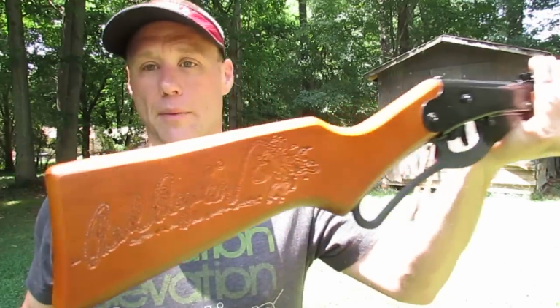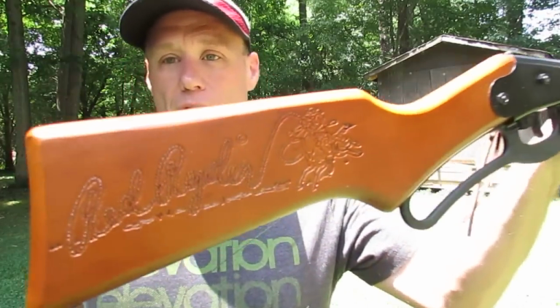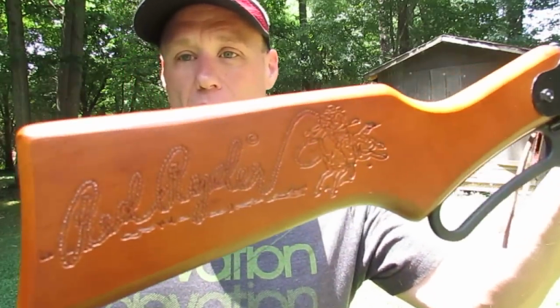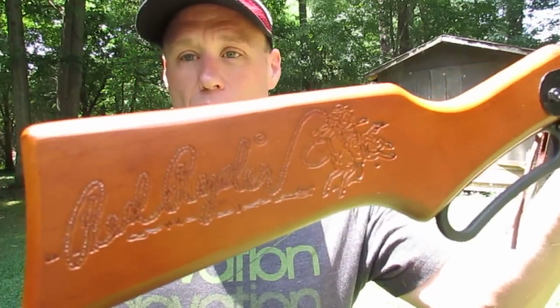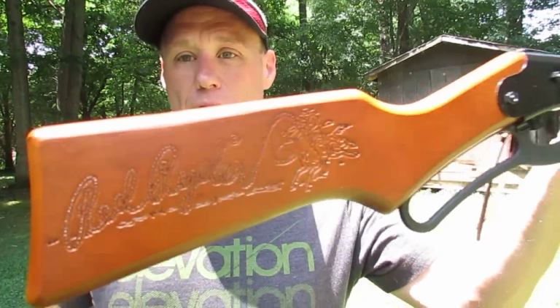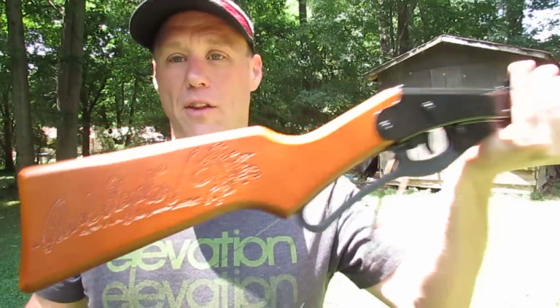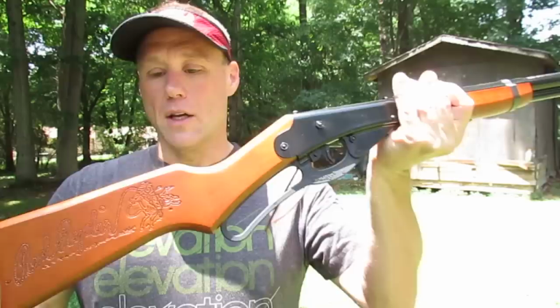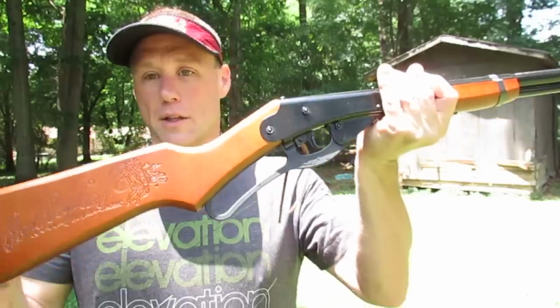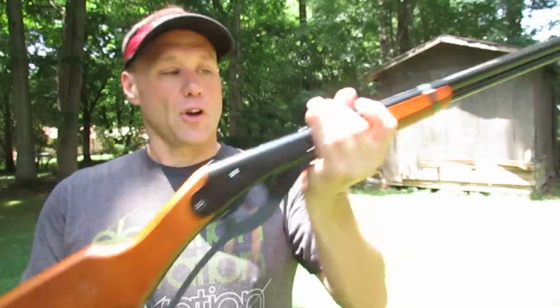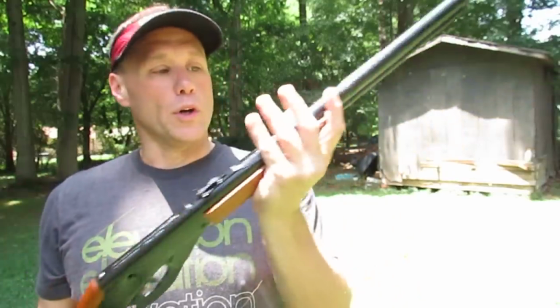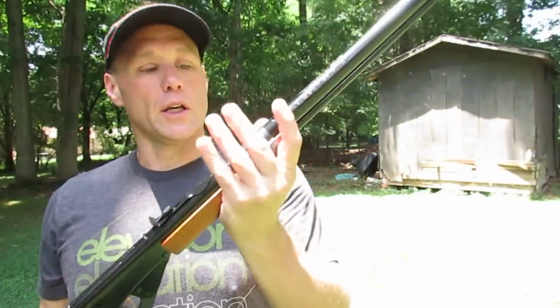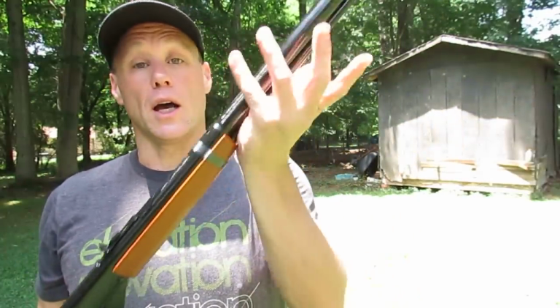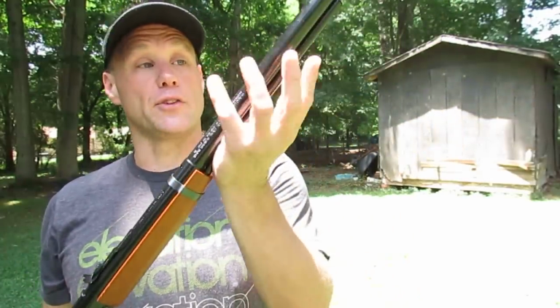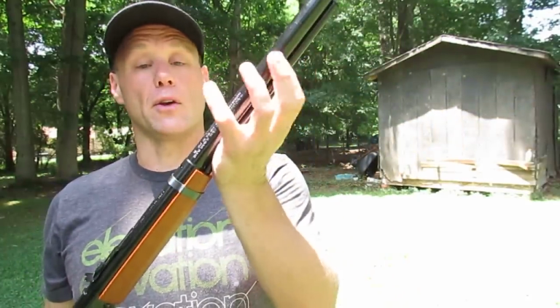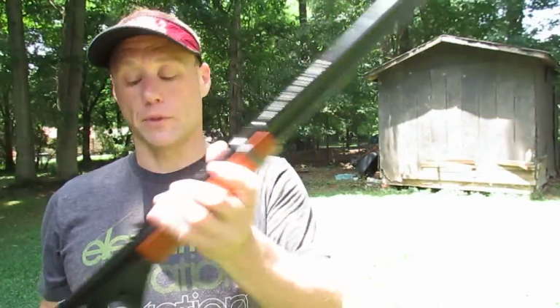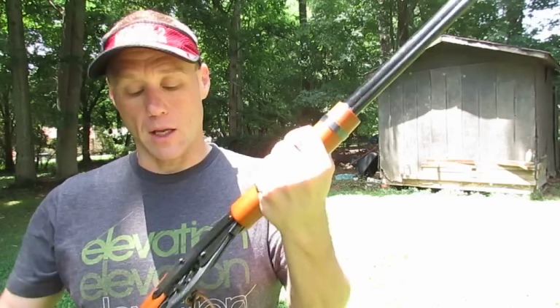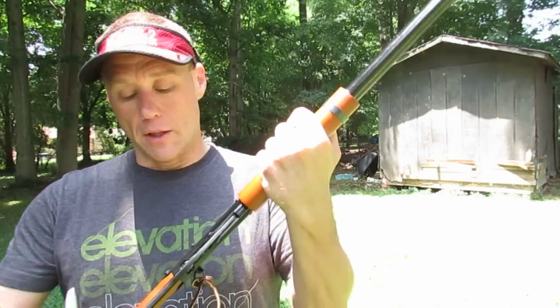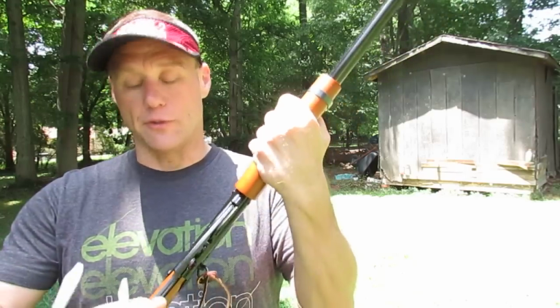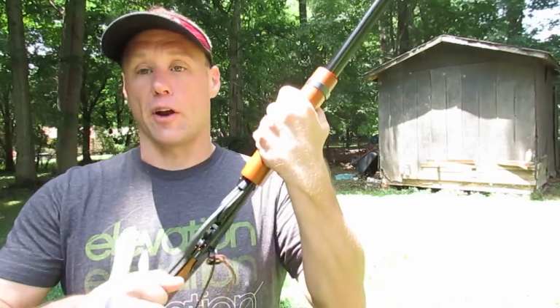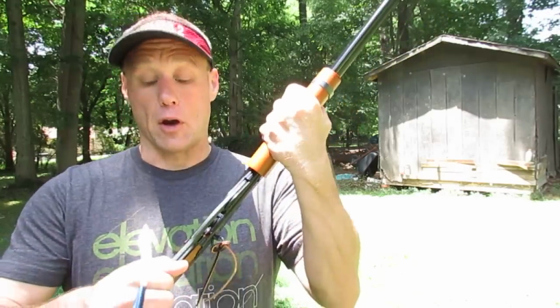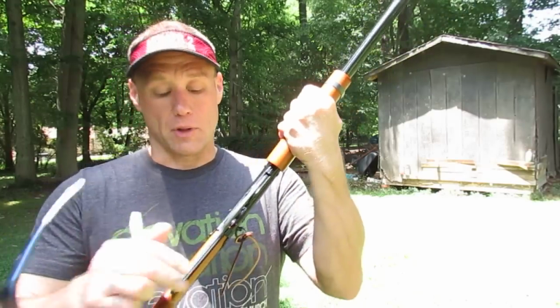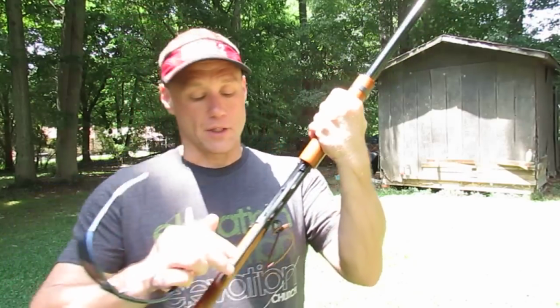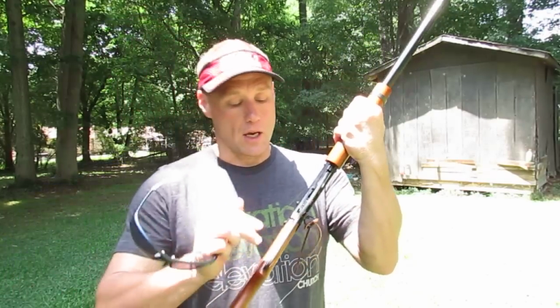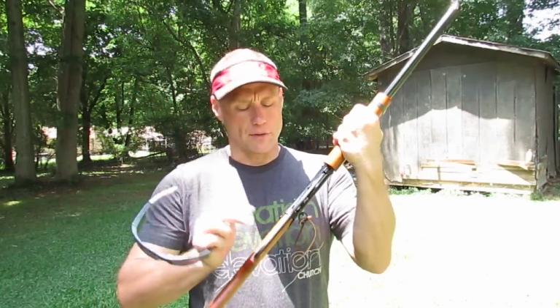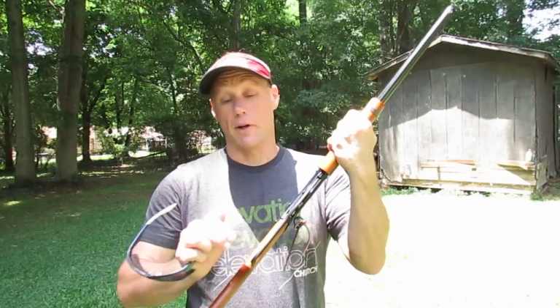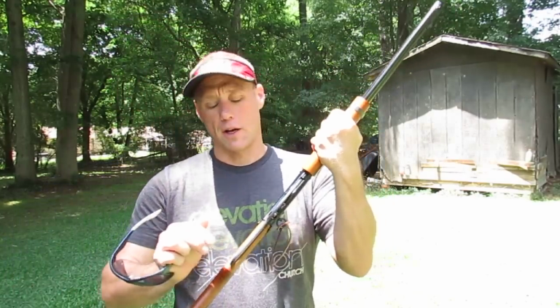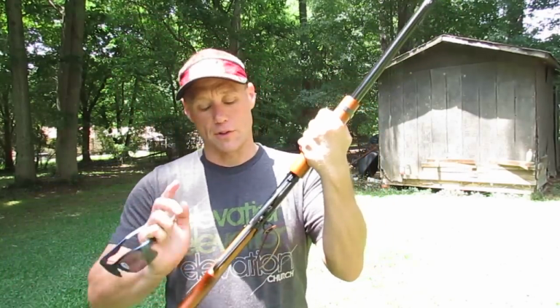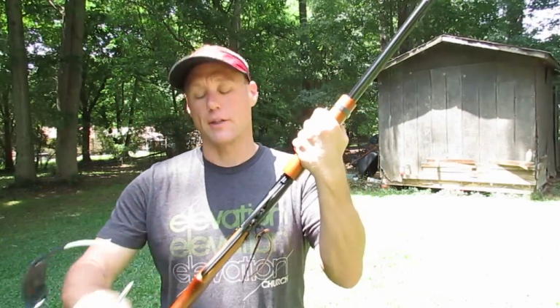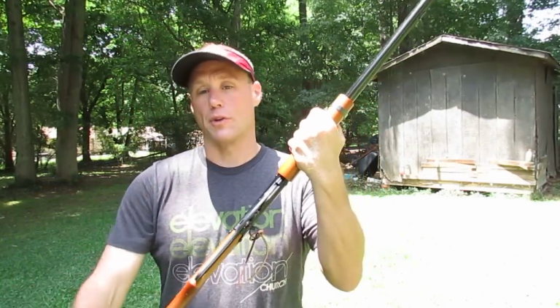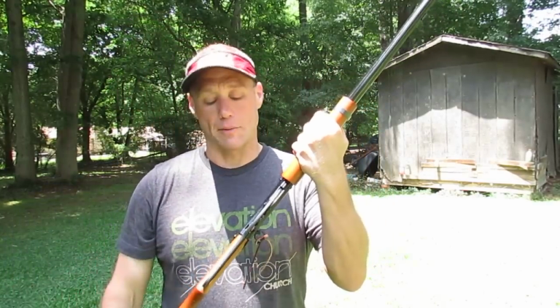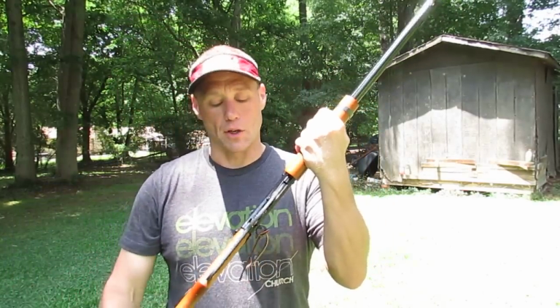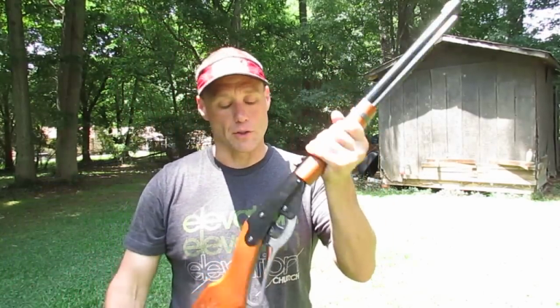That is the Red Ryder insignia there. This is all wood. This is metal. This is very, very hard plastic. I've shot a bunch of rounds through this, cocked it numerous times, and had no issues.